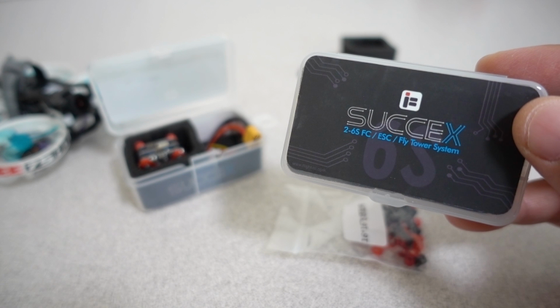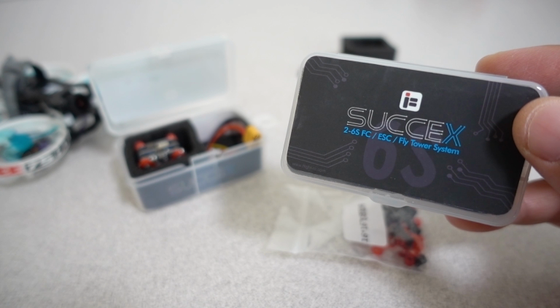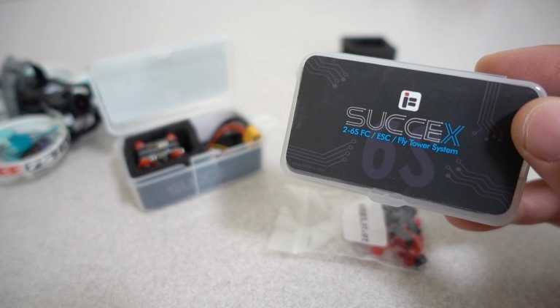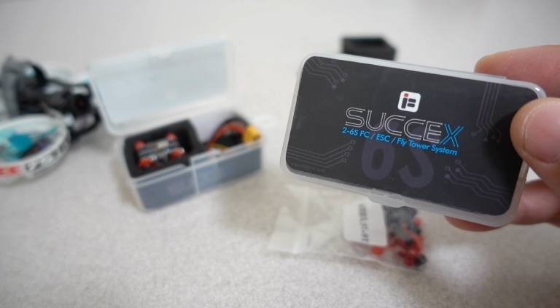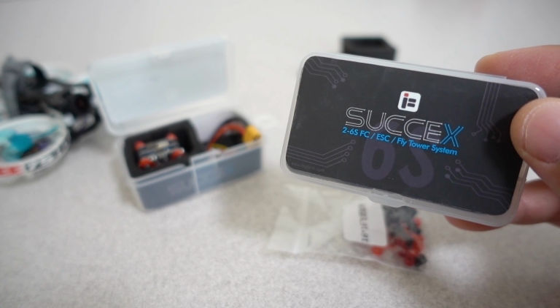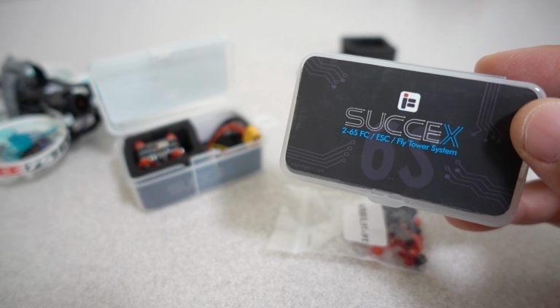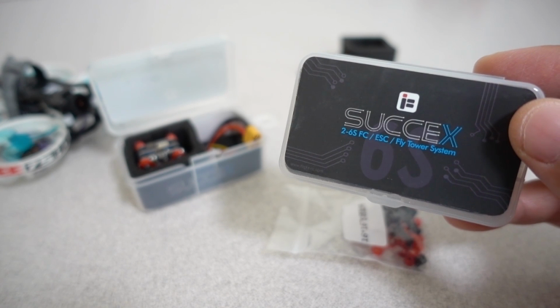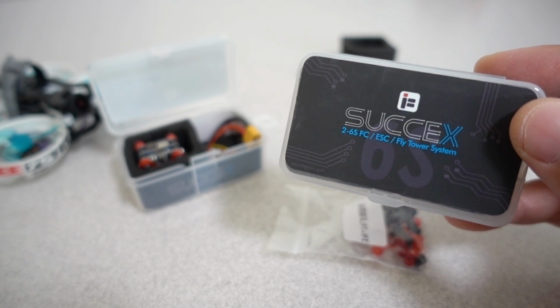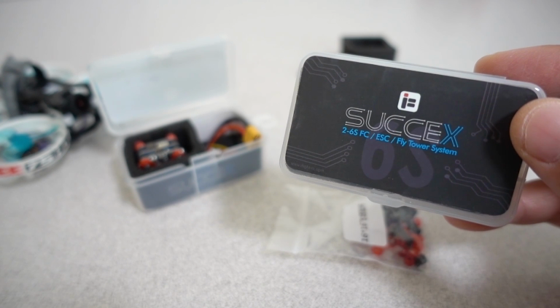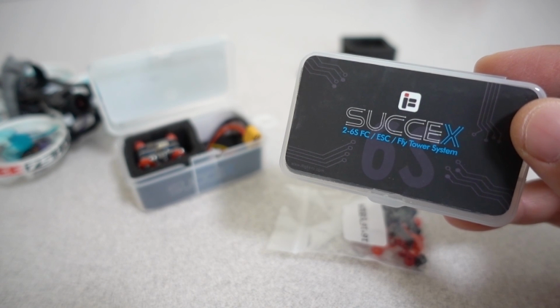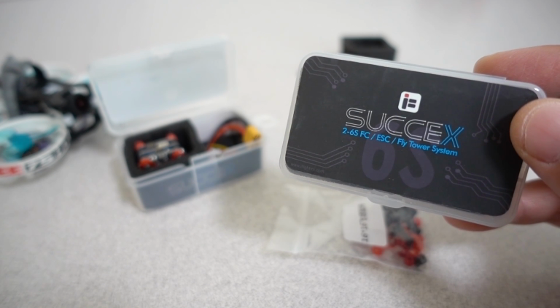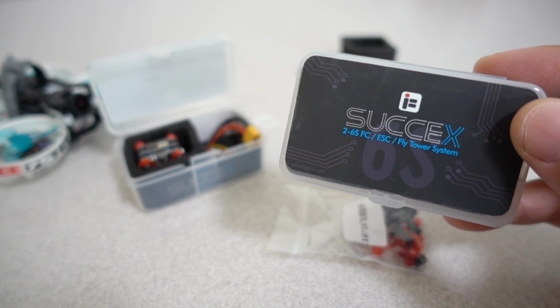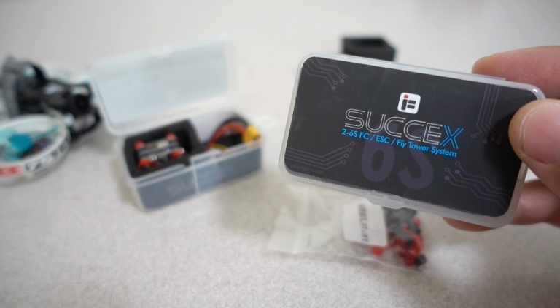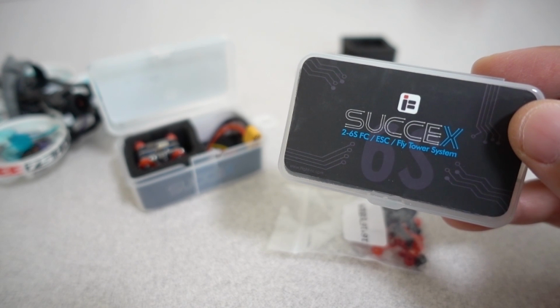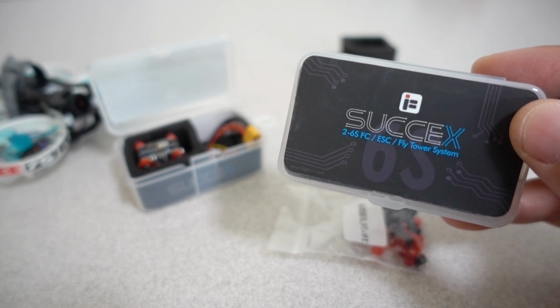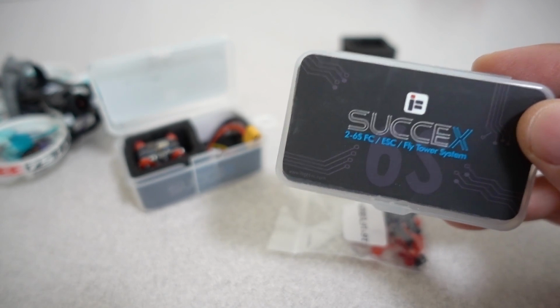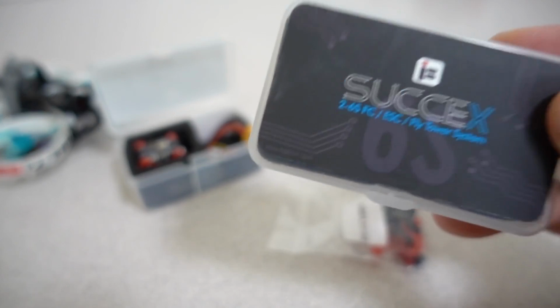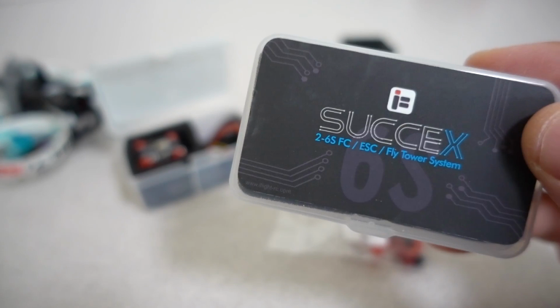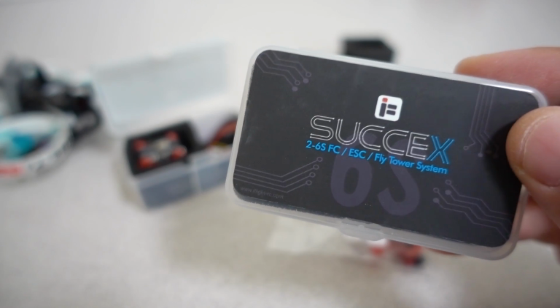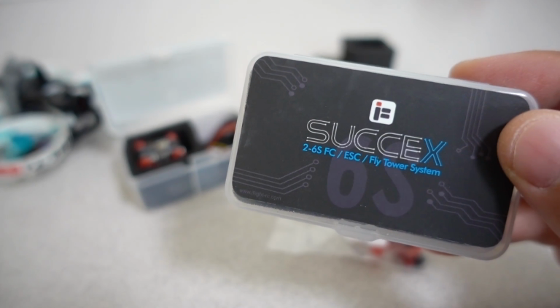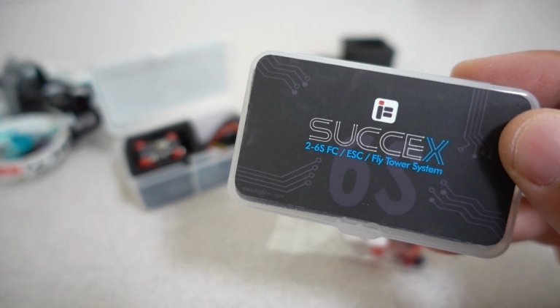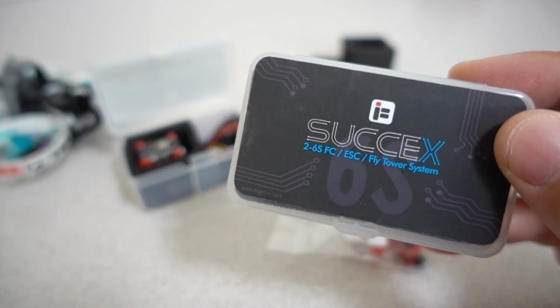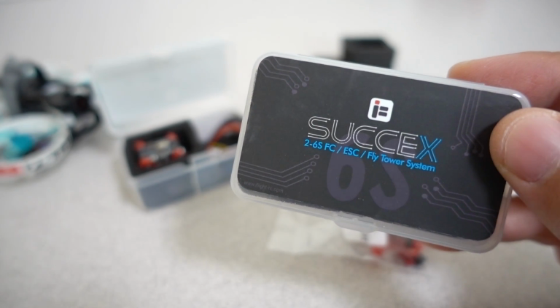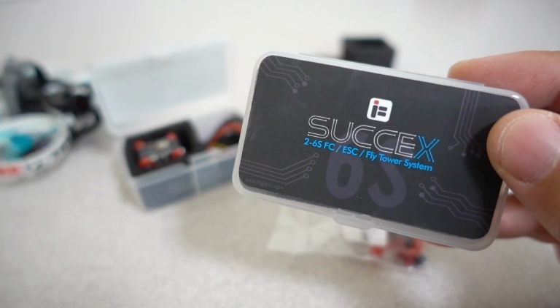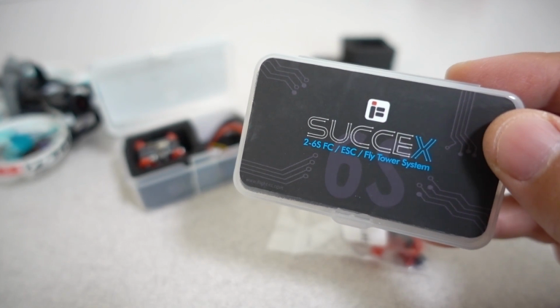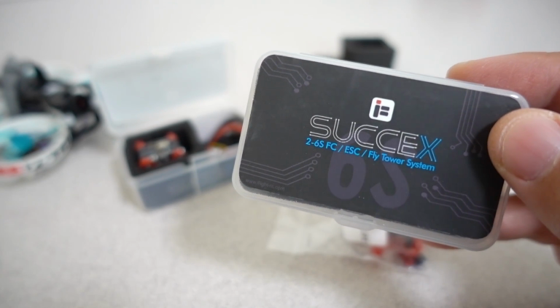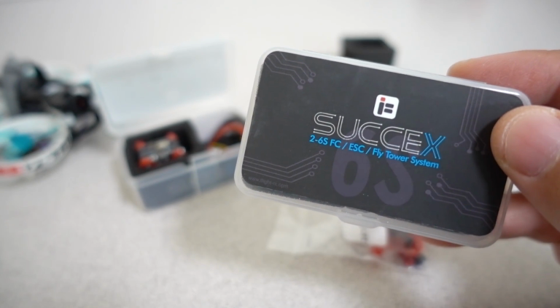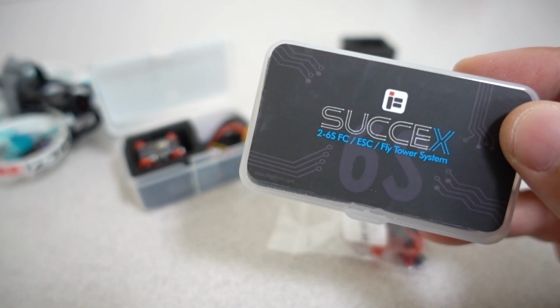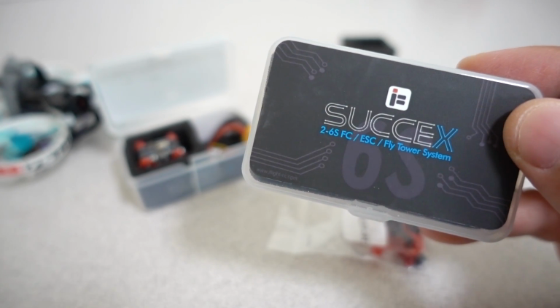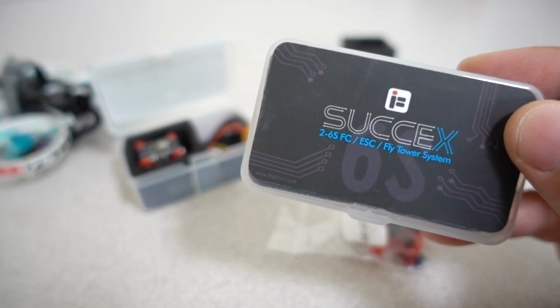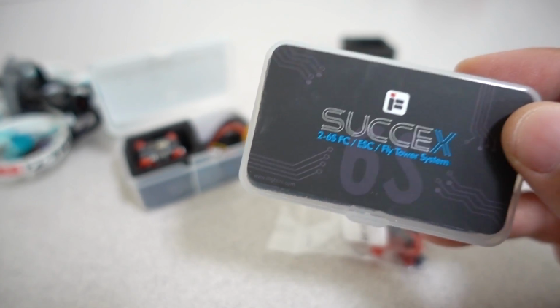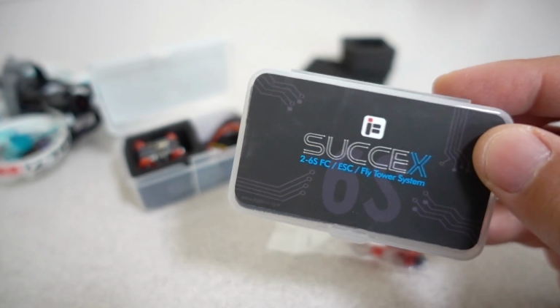In this video we're taking a look at the iFlight 6S Micro F4 Flight Tower System. This box here says it's 2-6S, but that's mislabeled — it's only 2-4S.